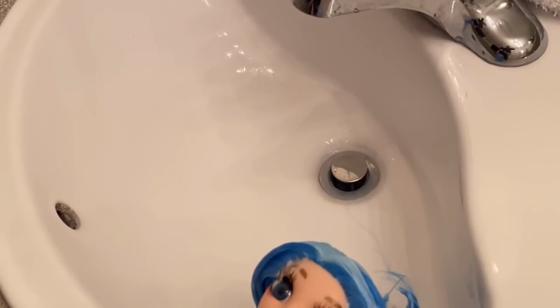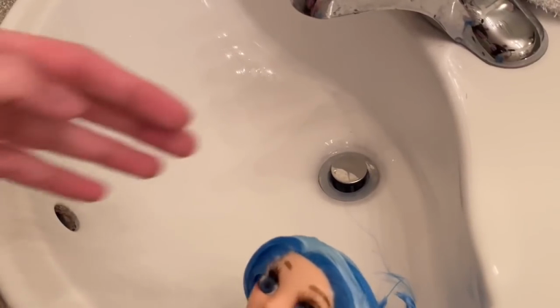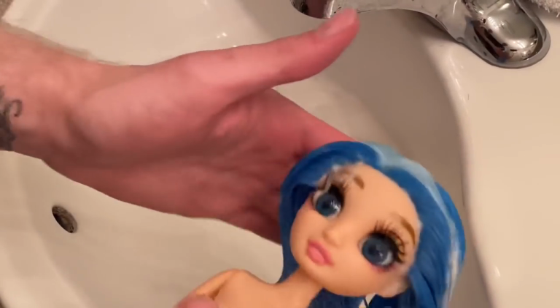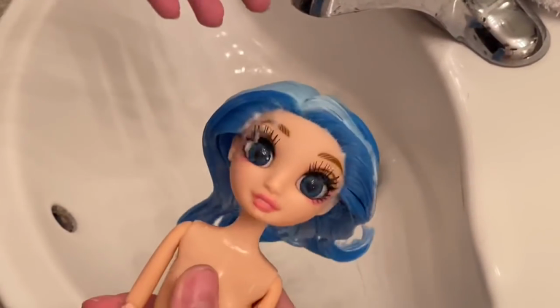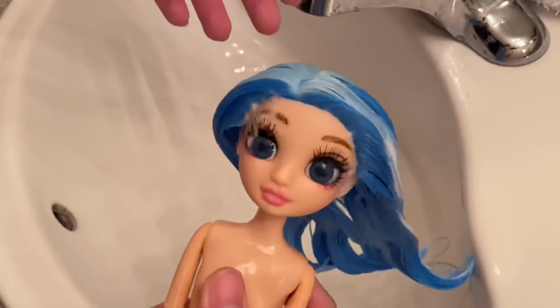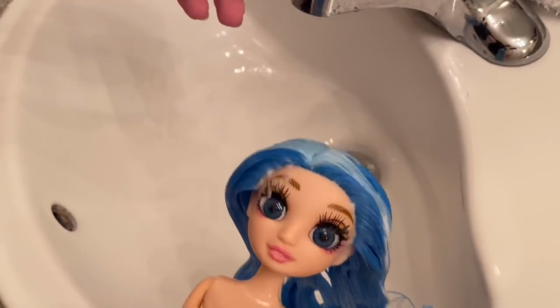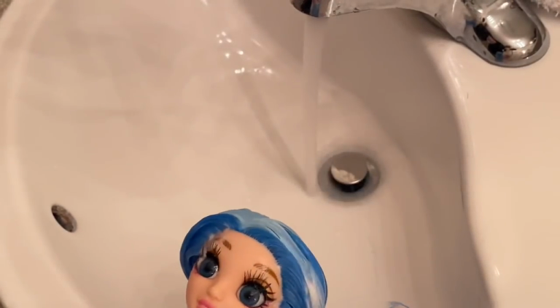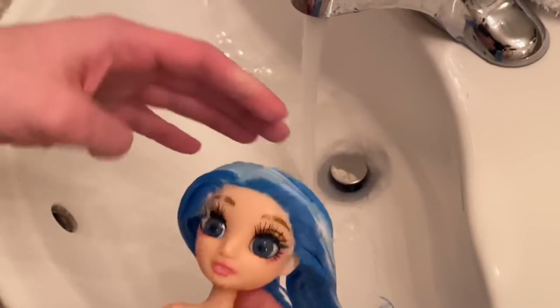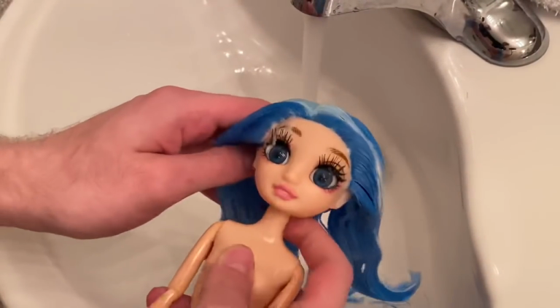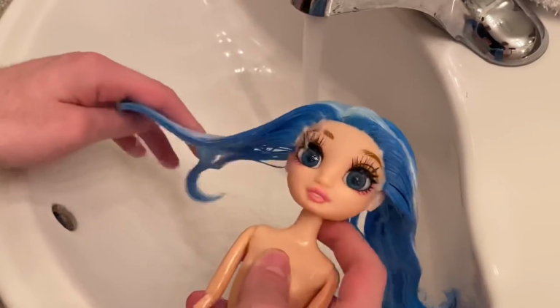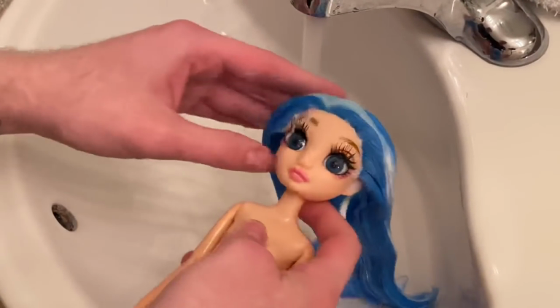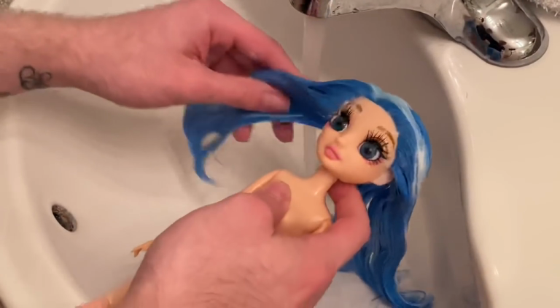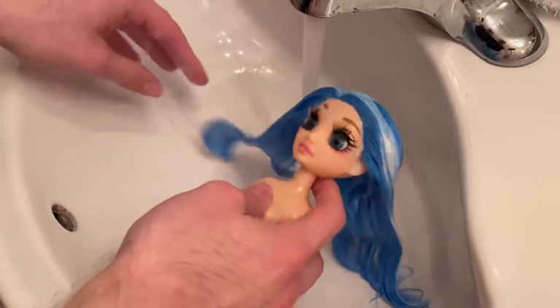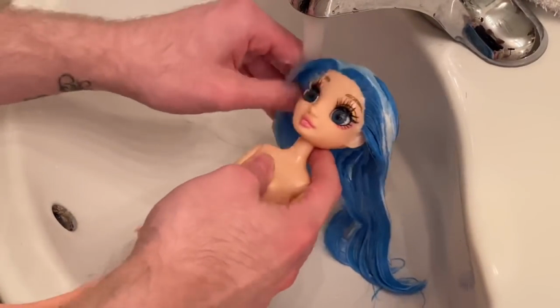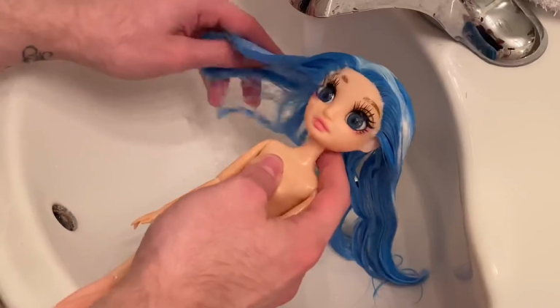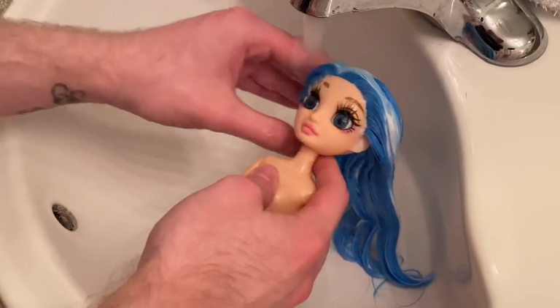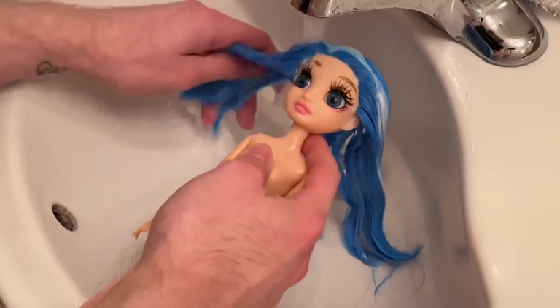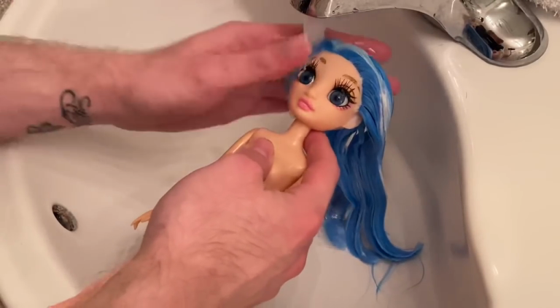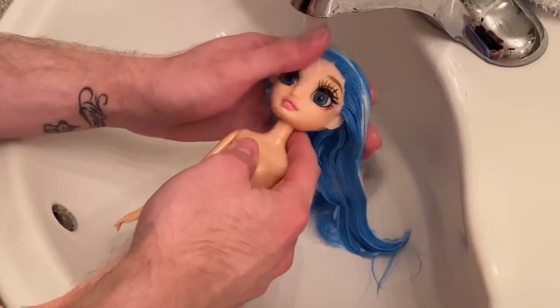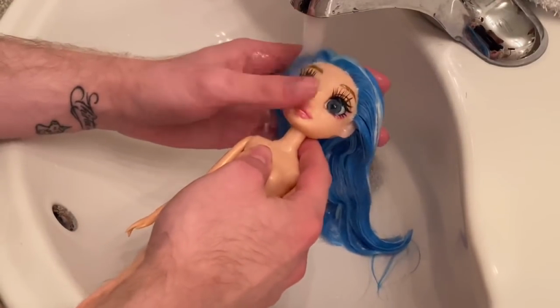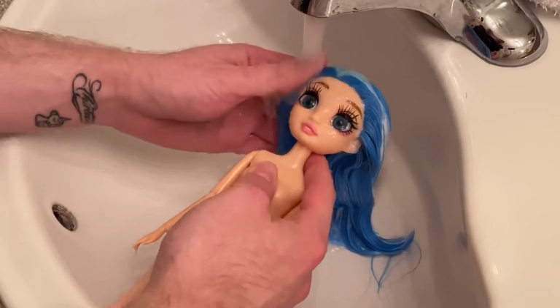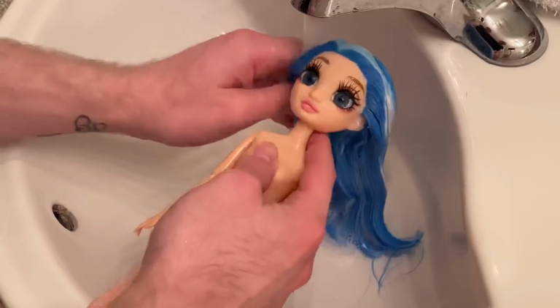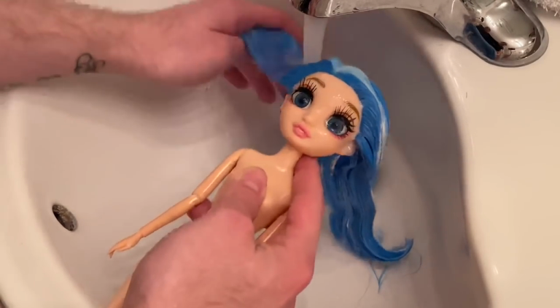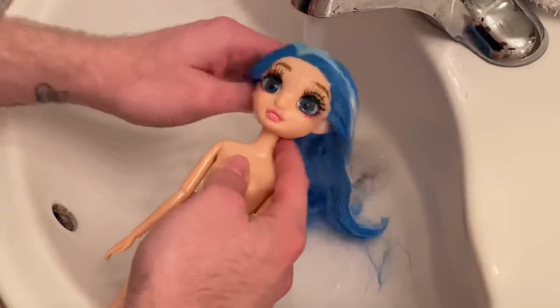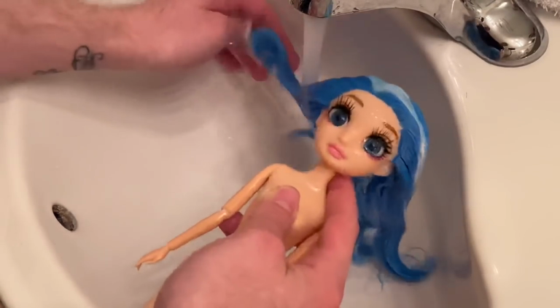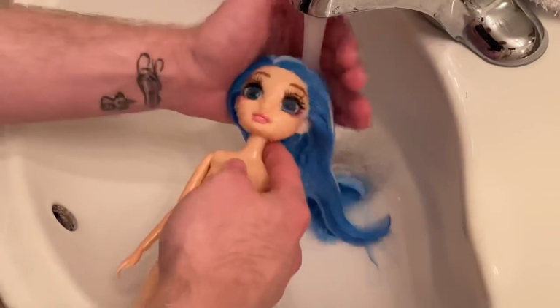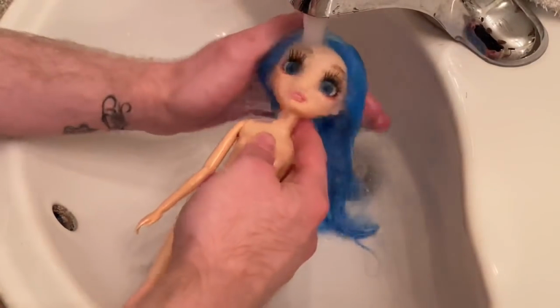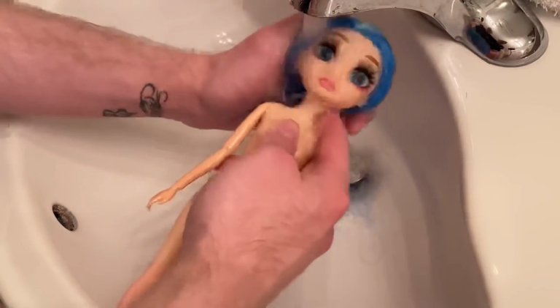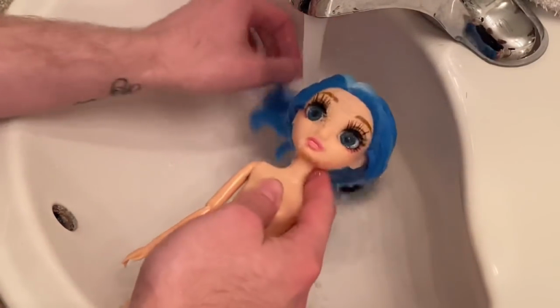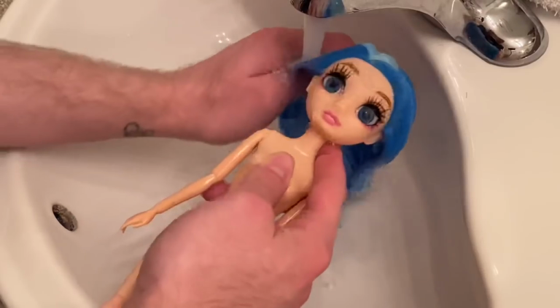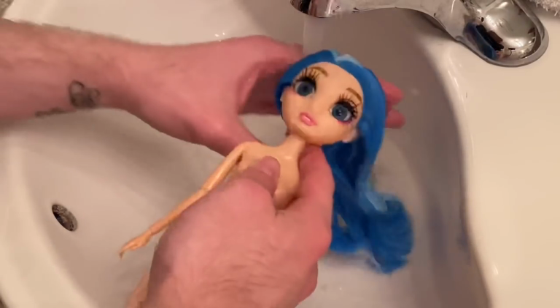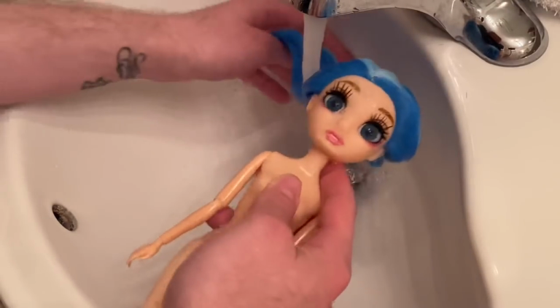Now that she is all conditioned up, it is time to rinse out her wig using more warm water. The glue I added in her head helped her hair from shedding — thank god. I'm super happy no hair shed, as bad as a normal Rainbow High doll does sometimes.